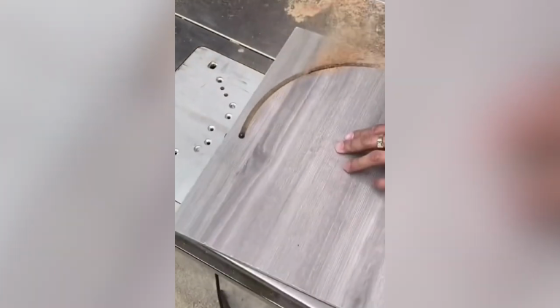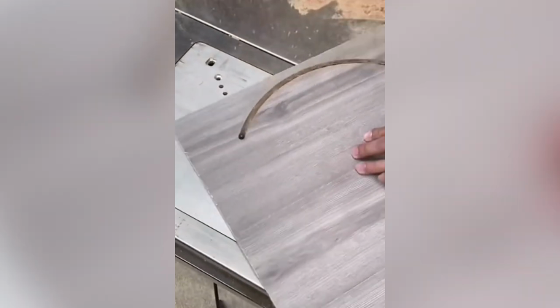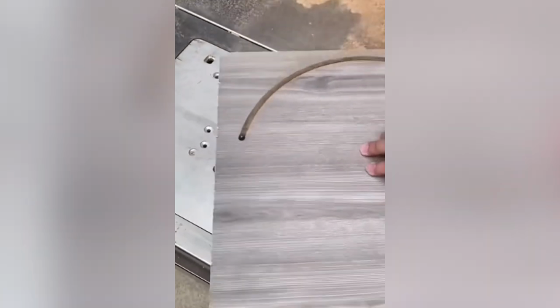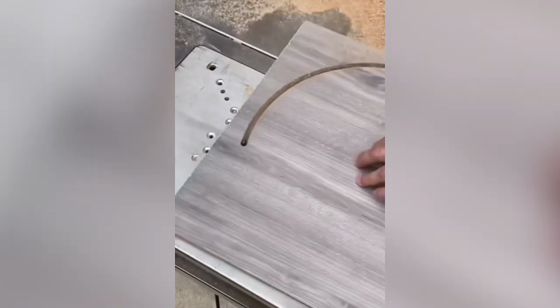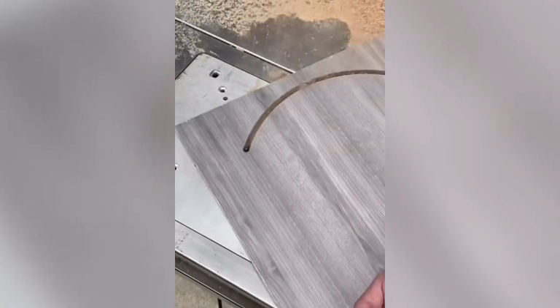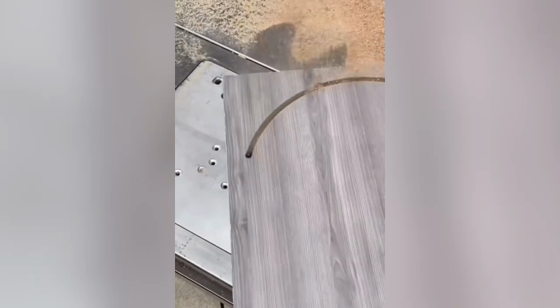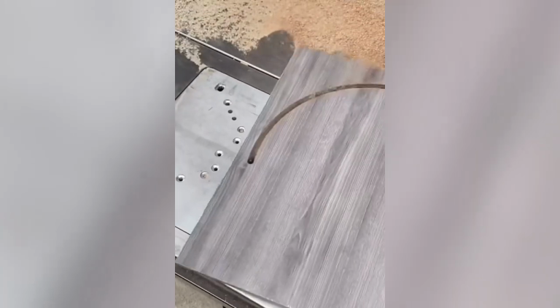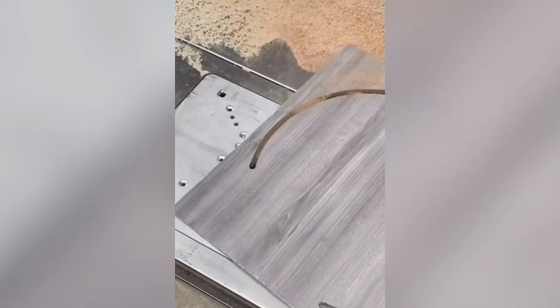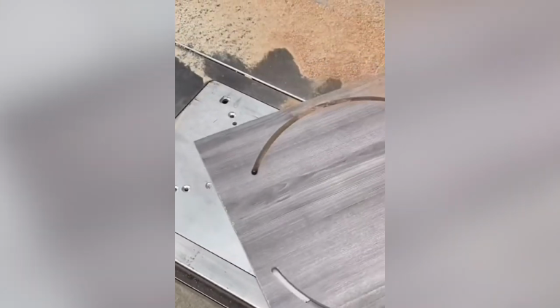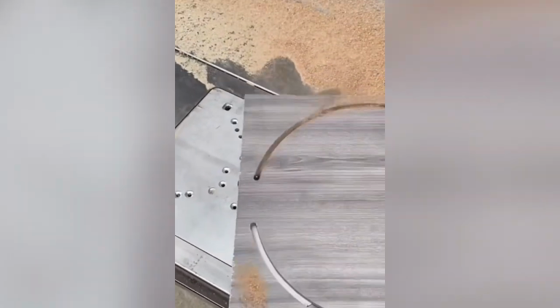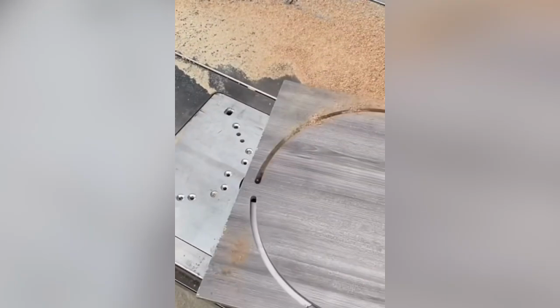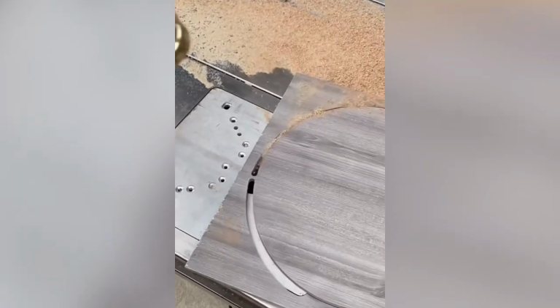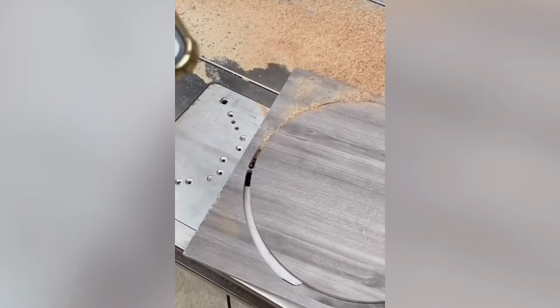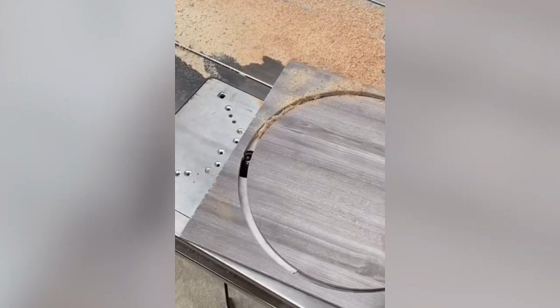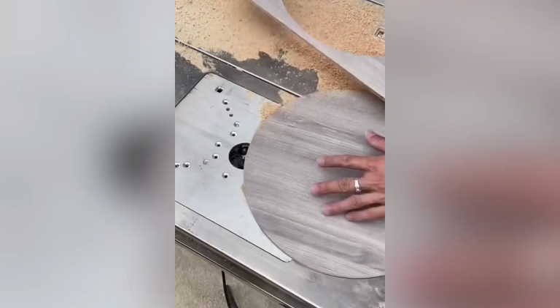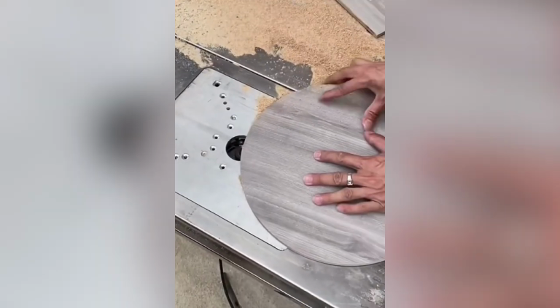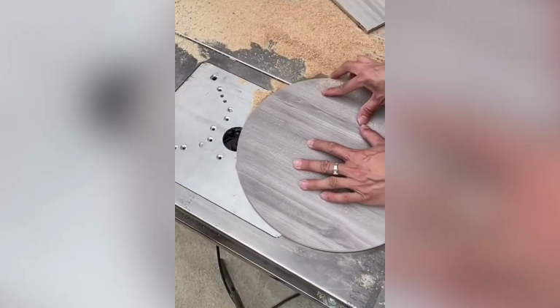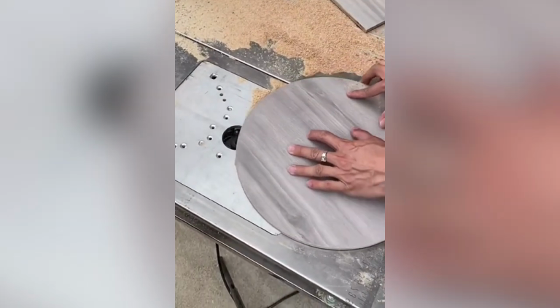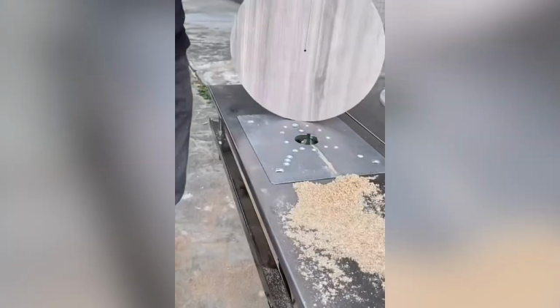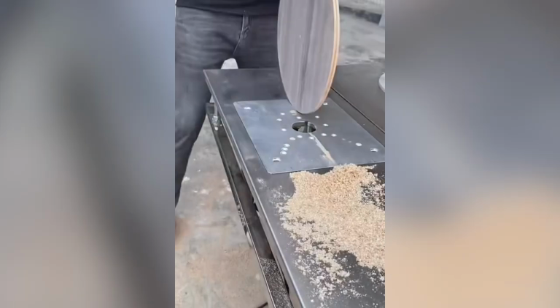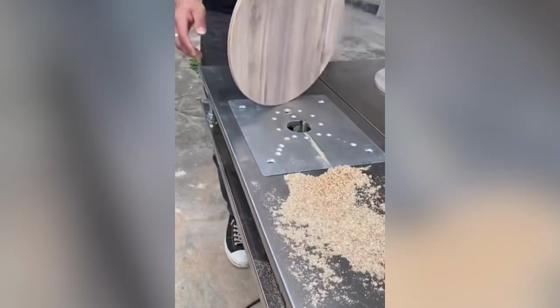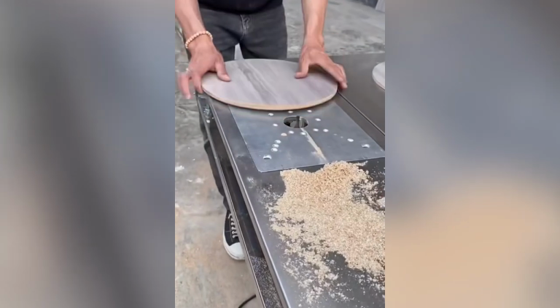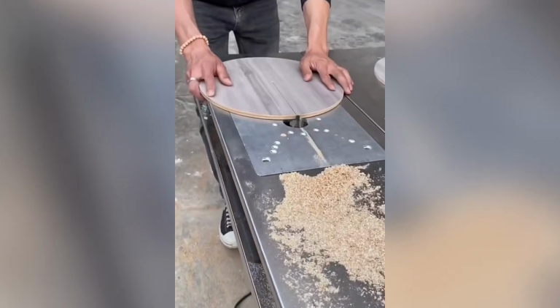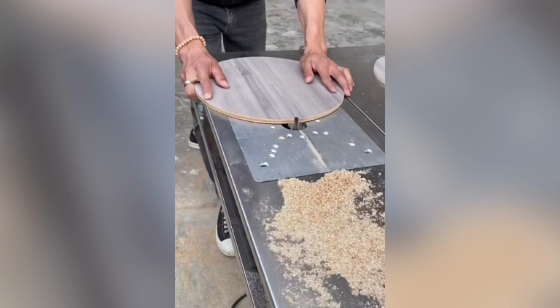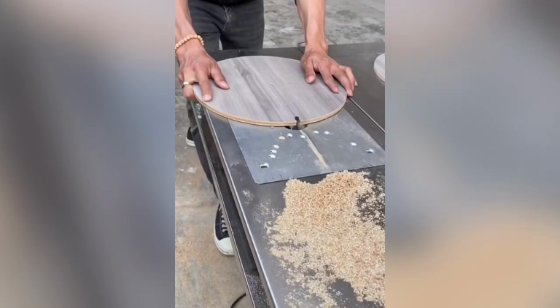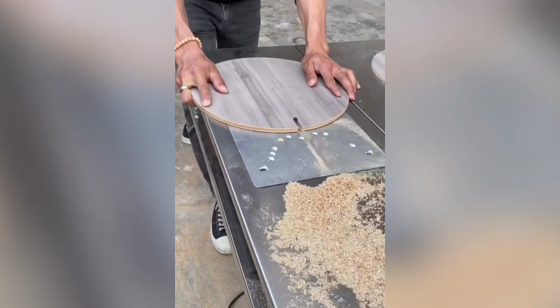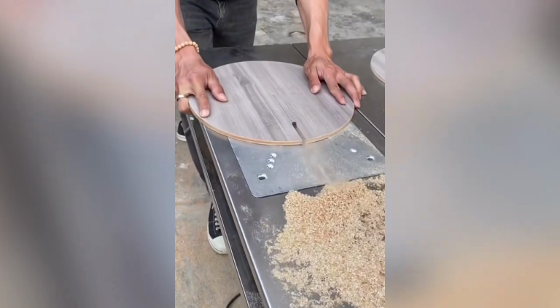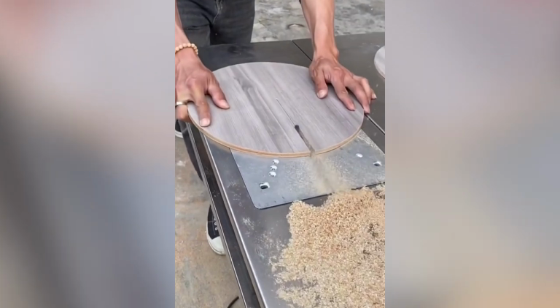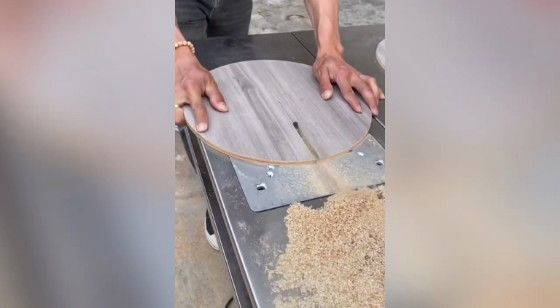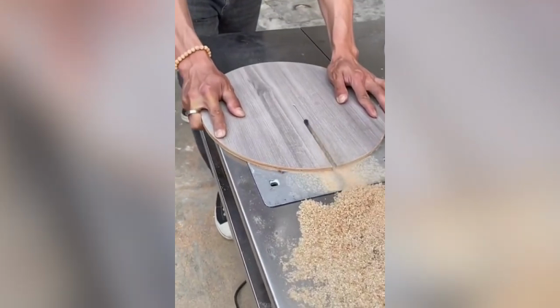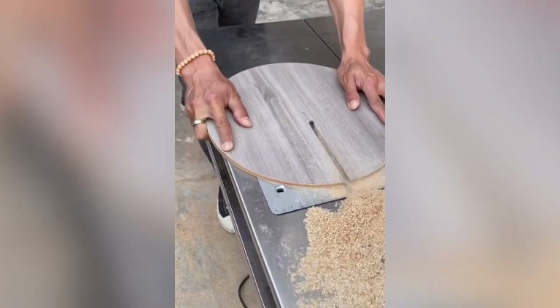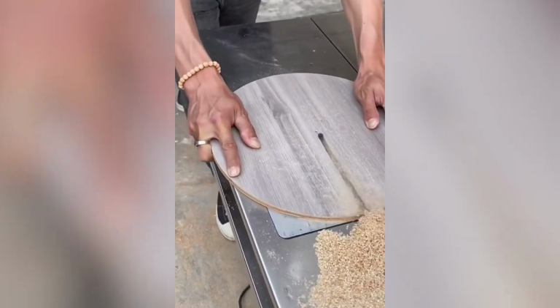Circles are one of the hardest shapes to cut on a table router. This level of accuracy must take years of practice. One hack many people use is to make a jig.